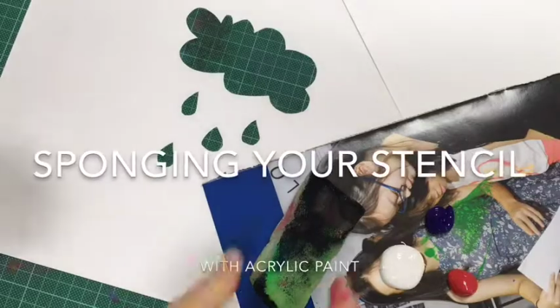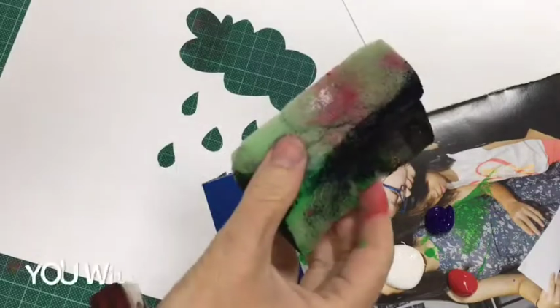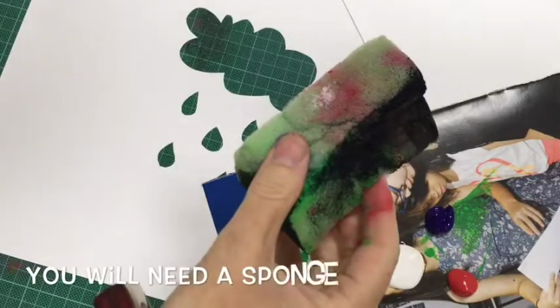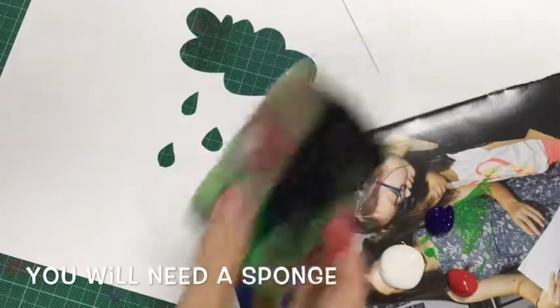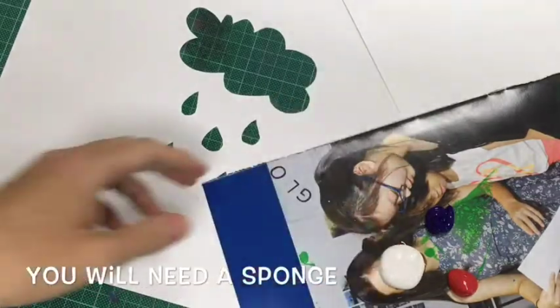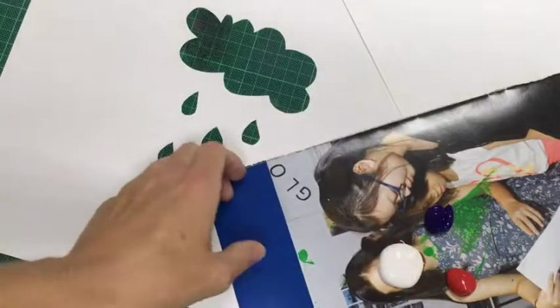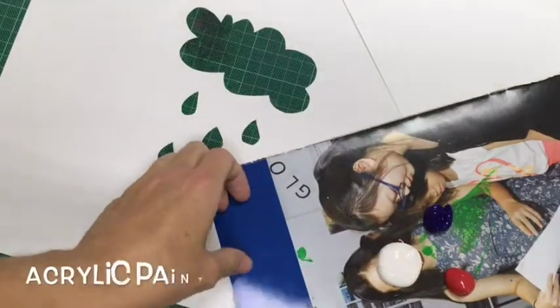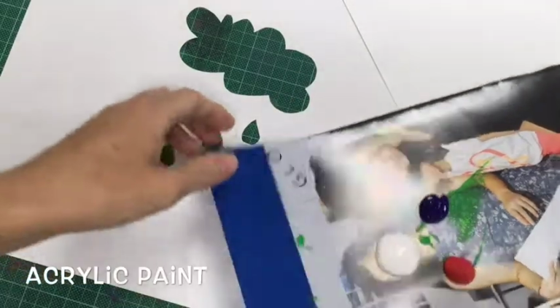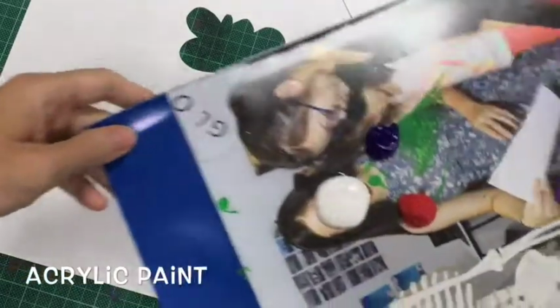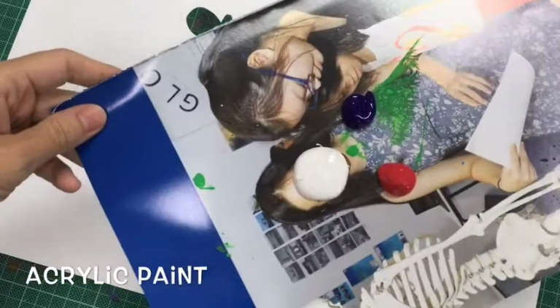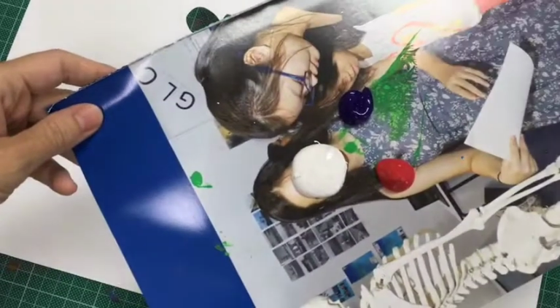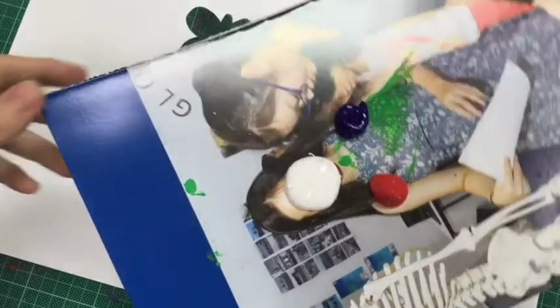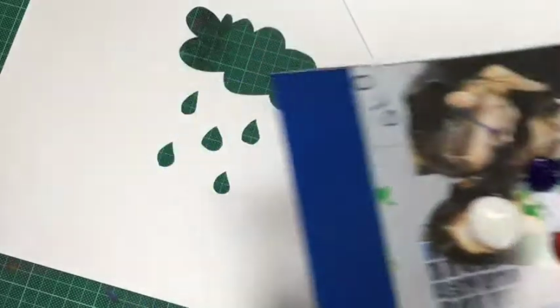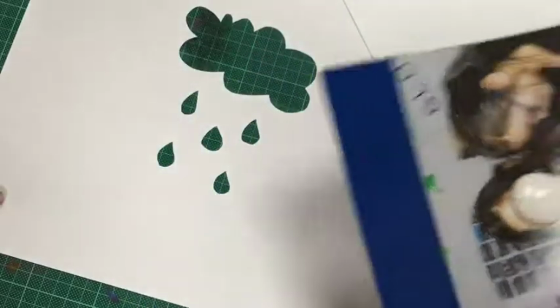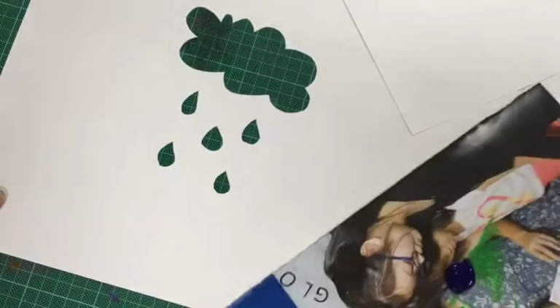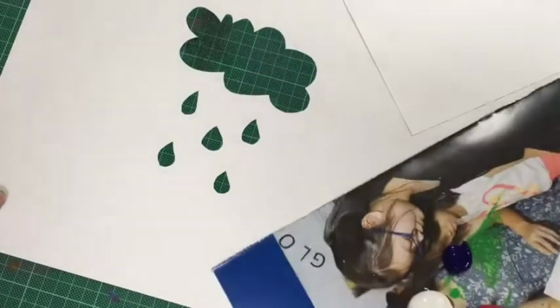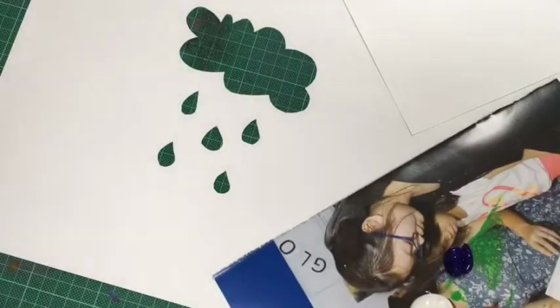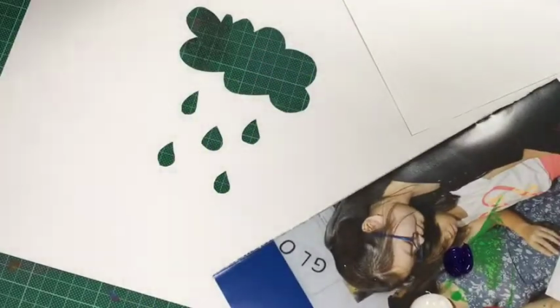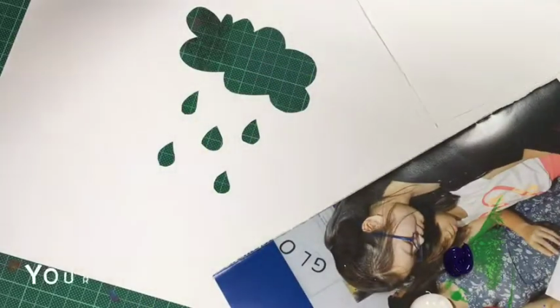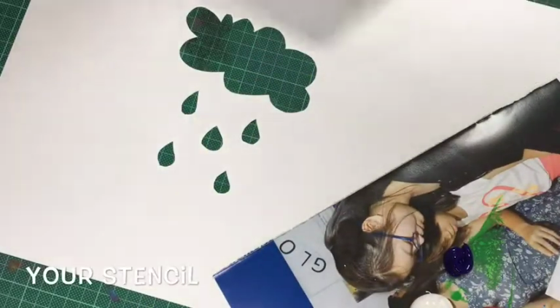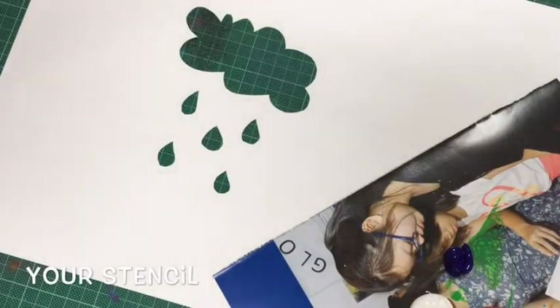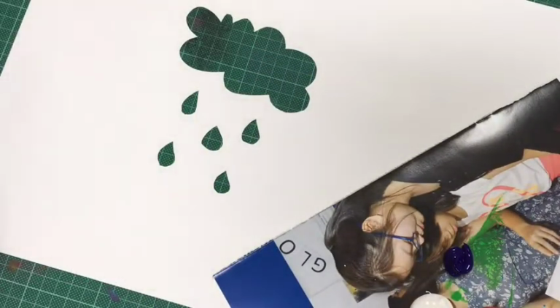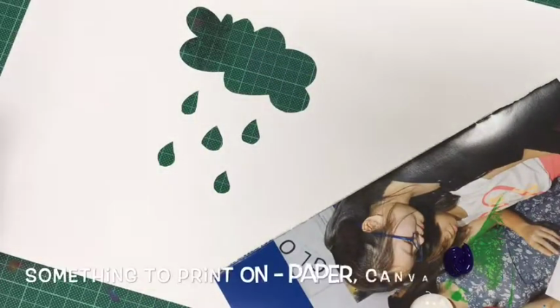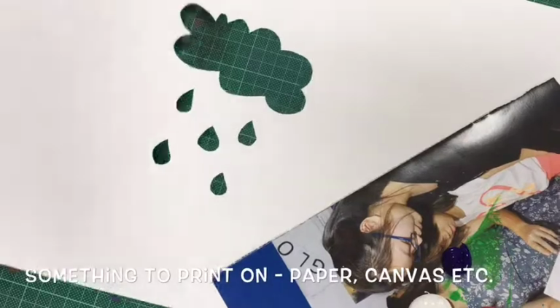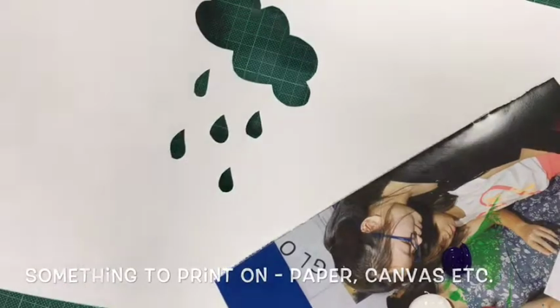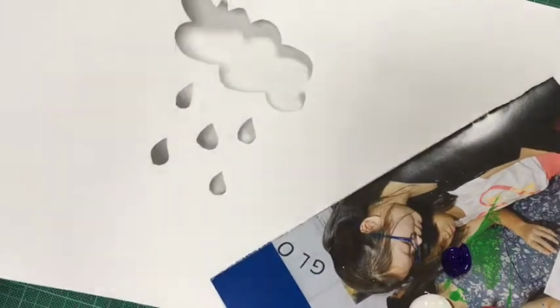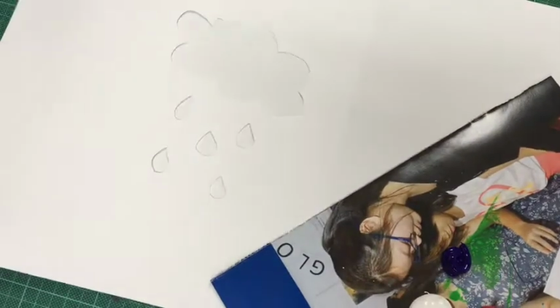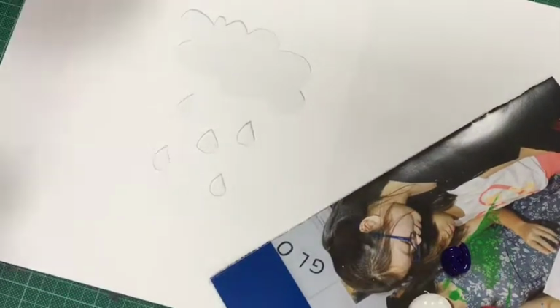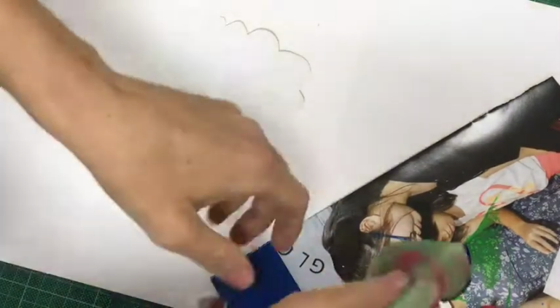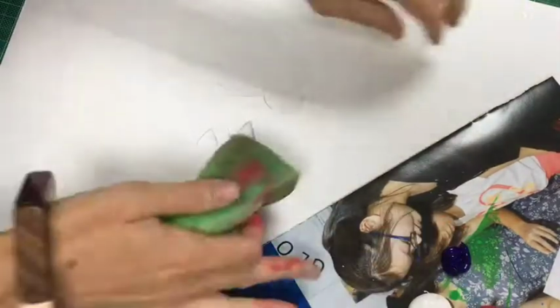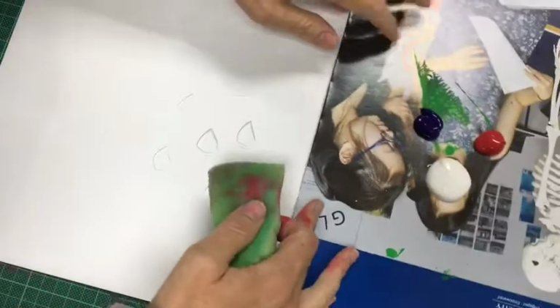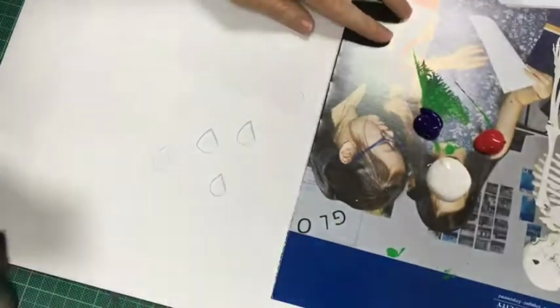Sponging your stencil. You will need a sponge of course, acrylic paint in a few colours, your stencil, and something to print on whether it's paper or canvas.